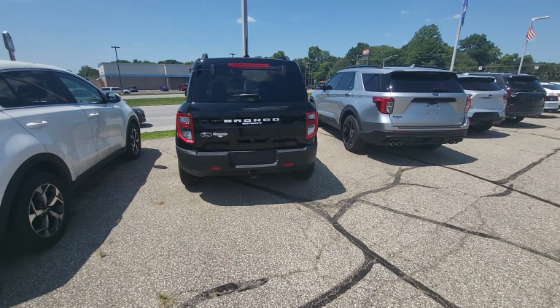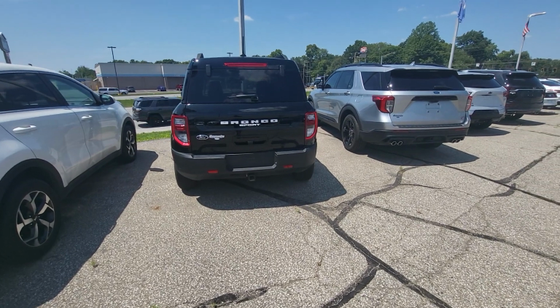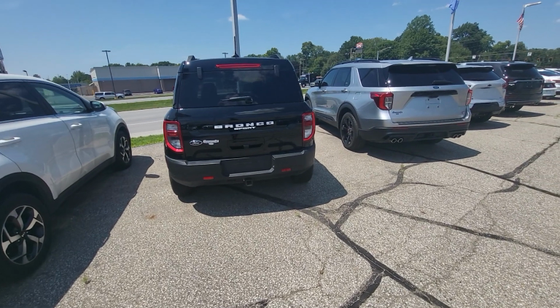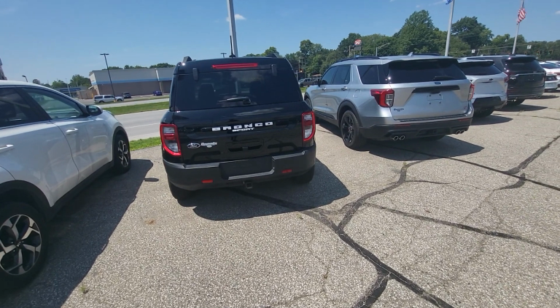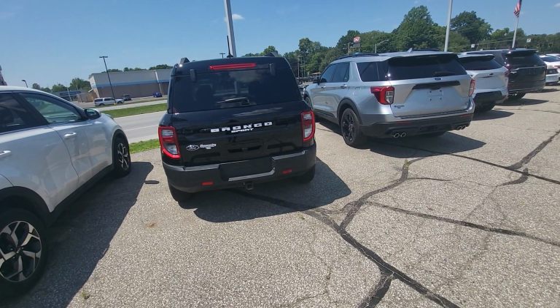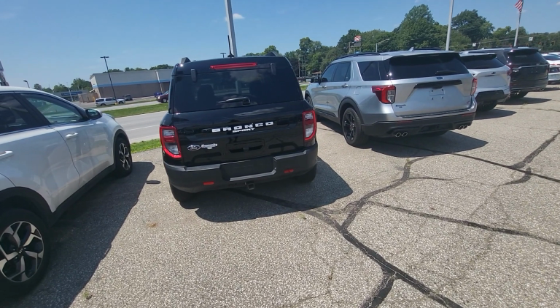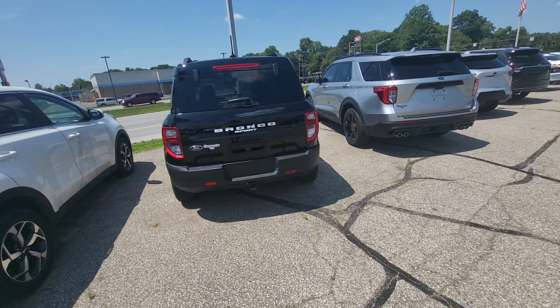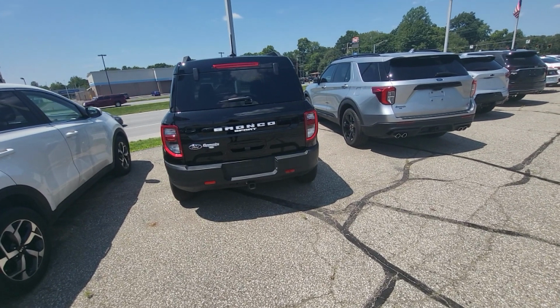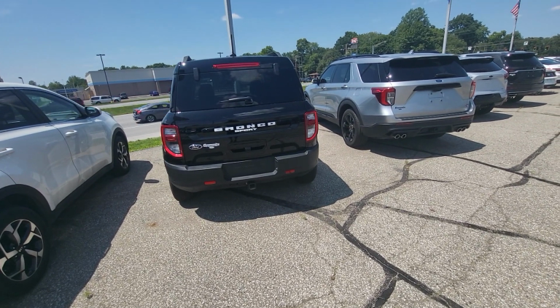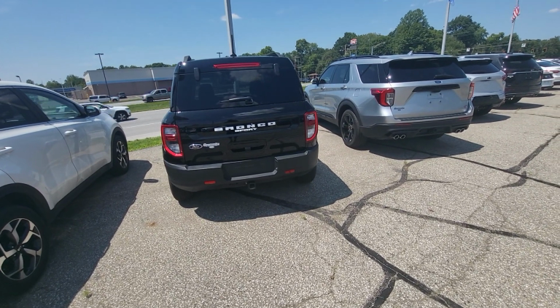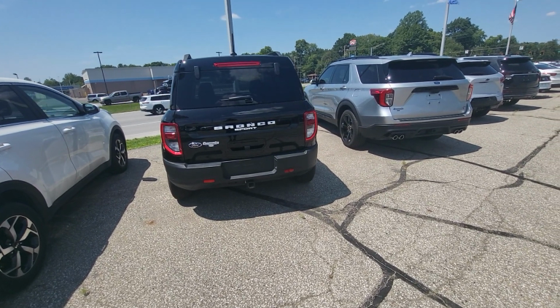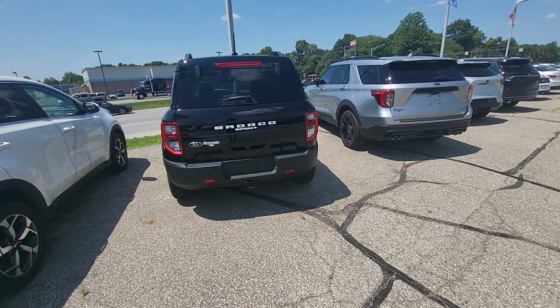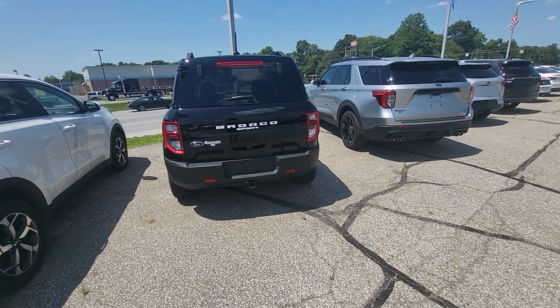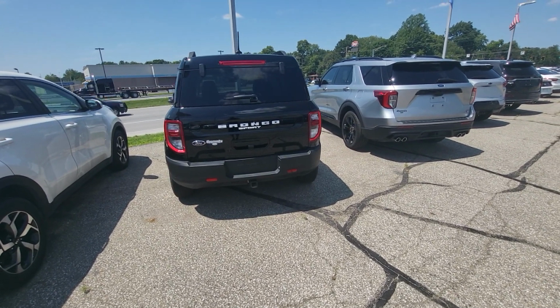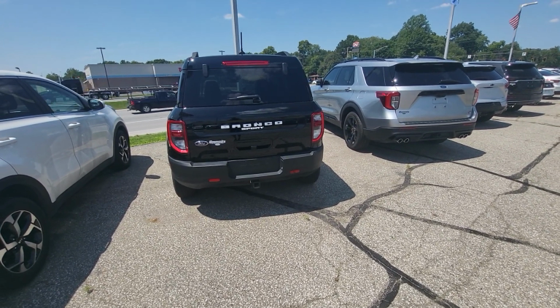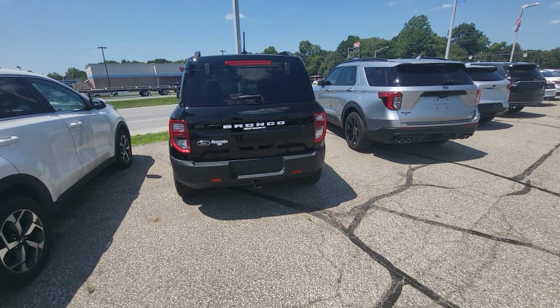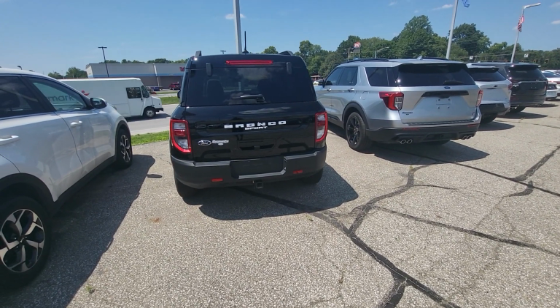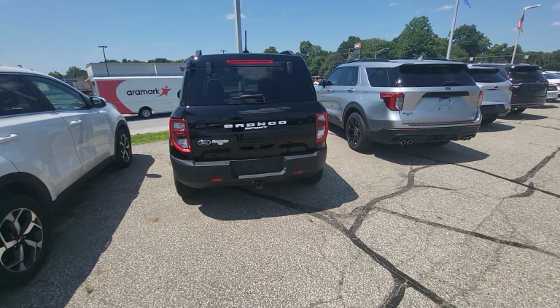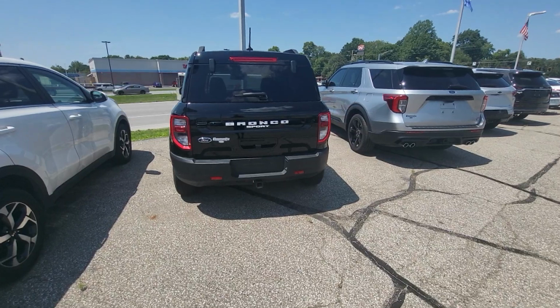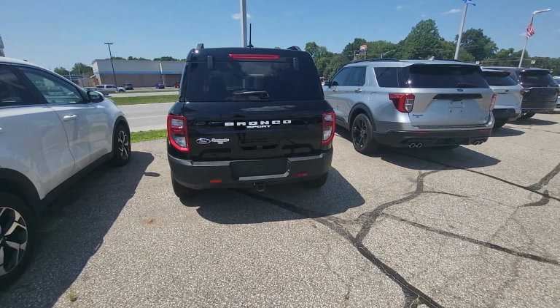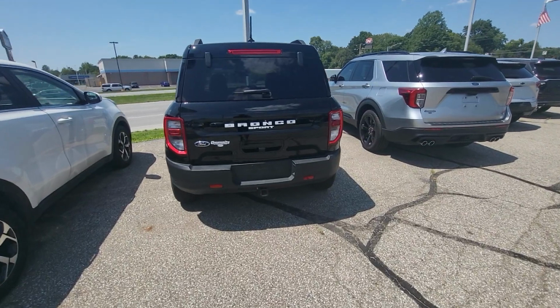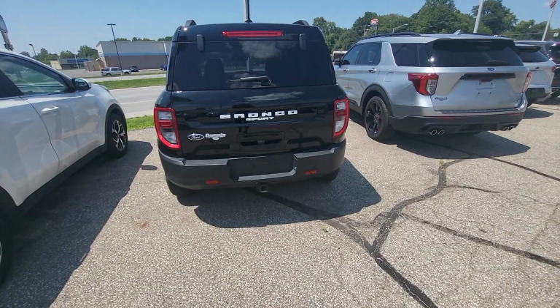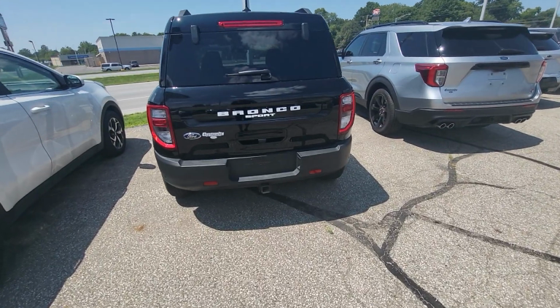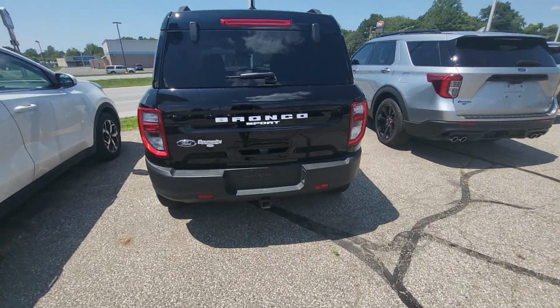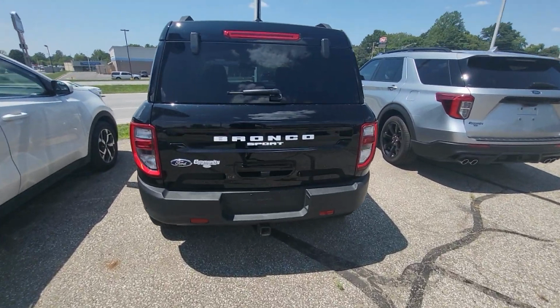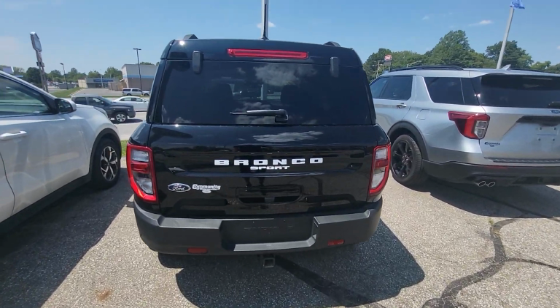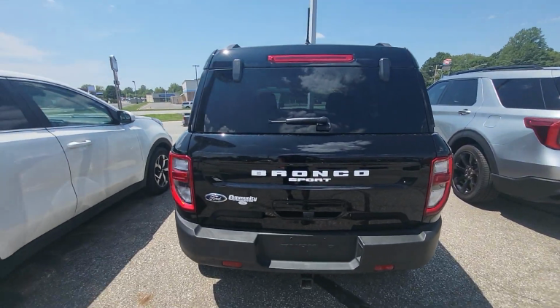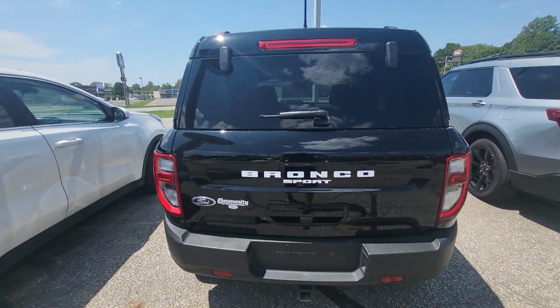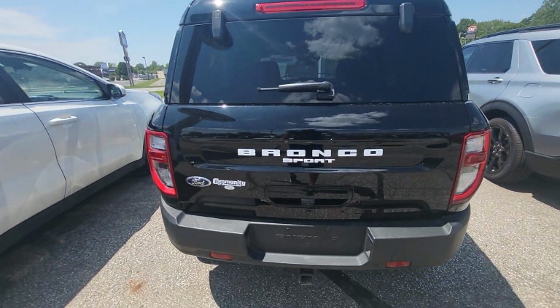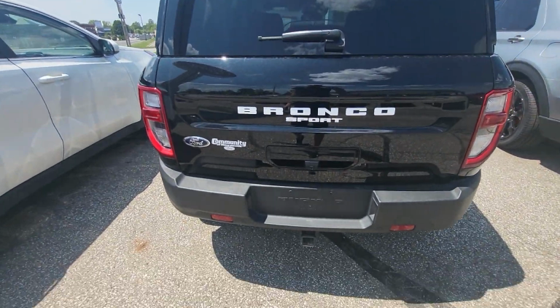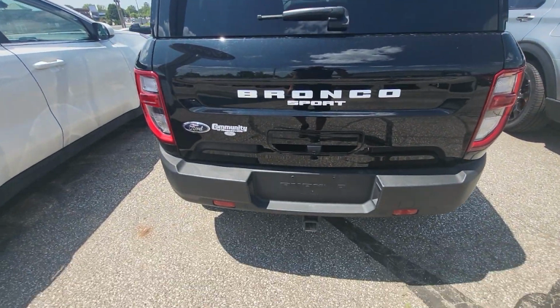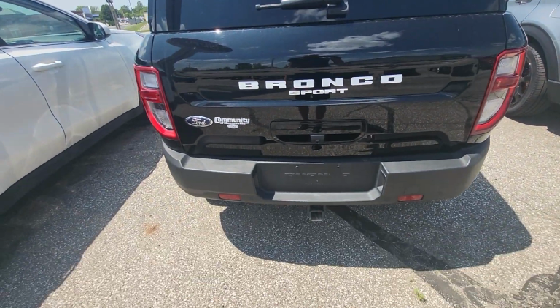Hi, good afternoon. I'm Tim Icoley here at Community Ford. I wanted to take a quick second to introduce myself and show you this Bronco Sport that you had interest in.